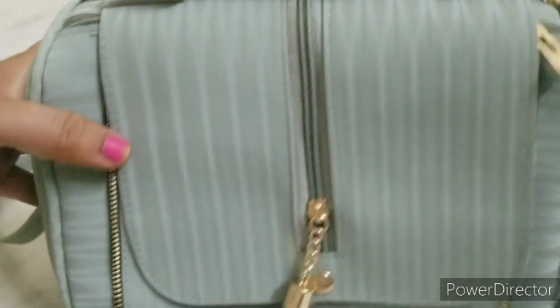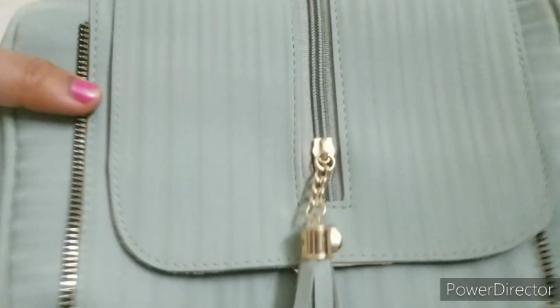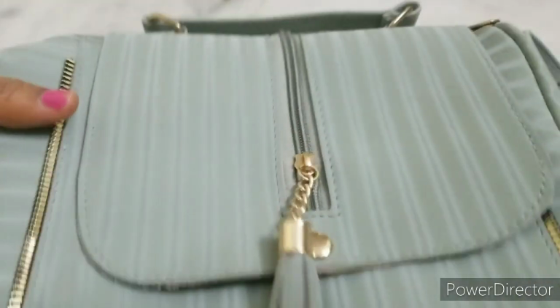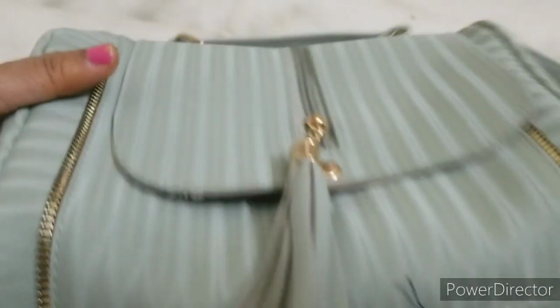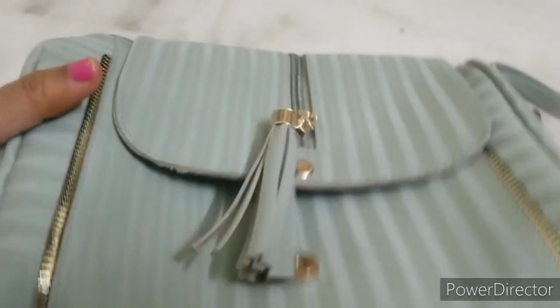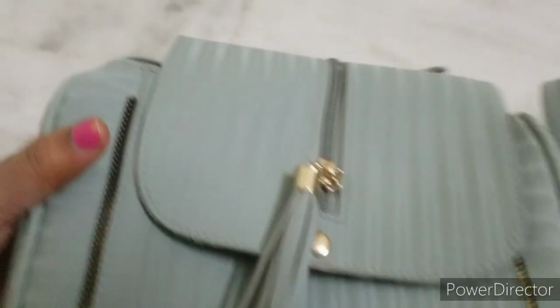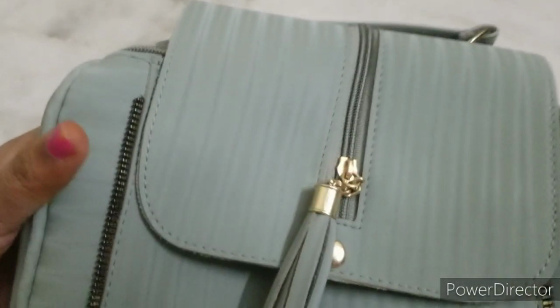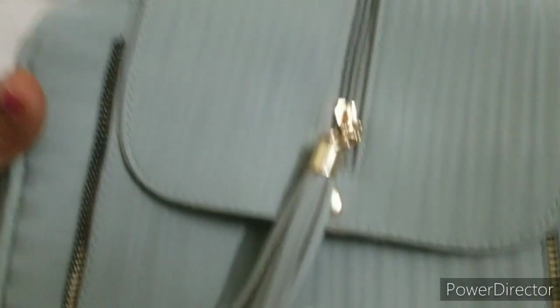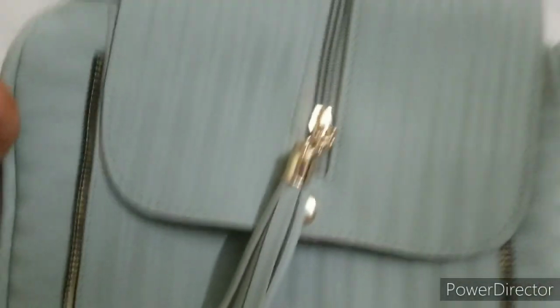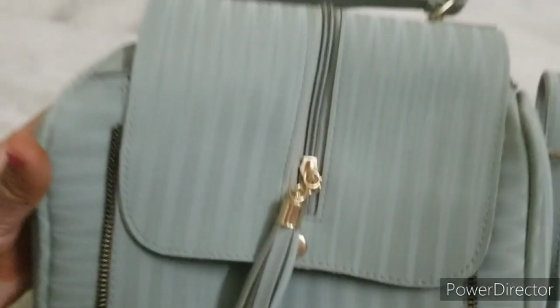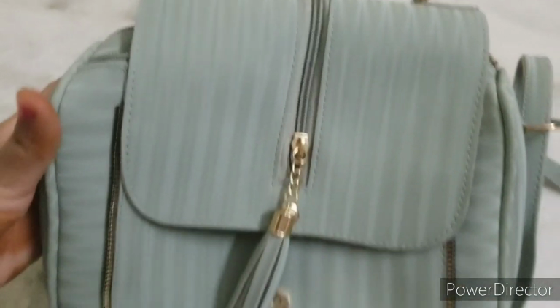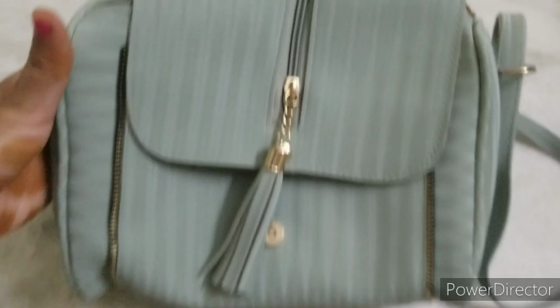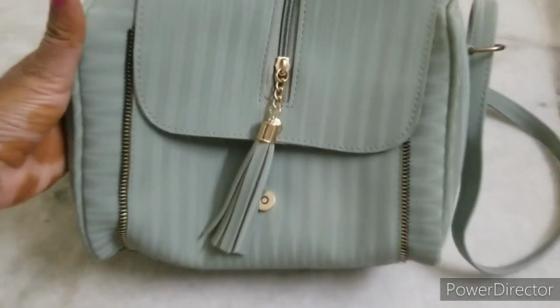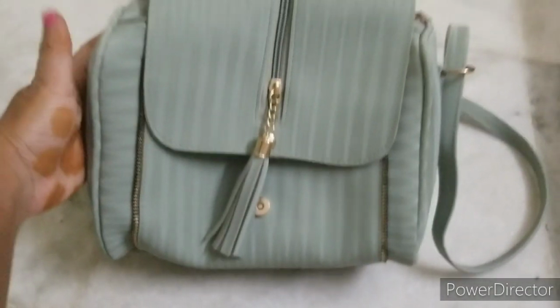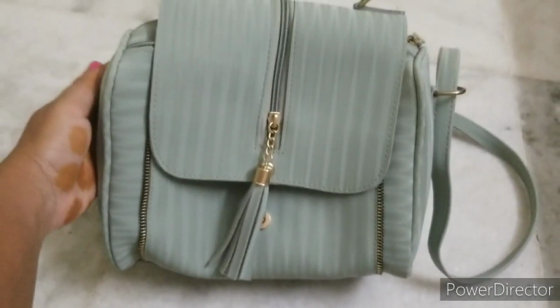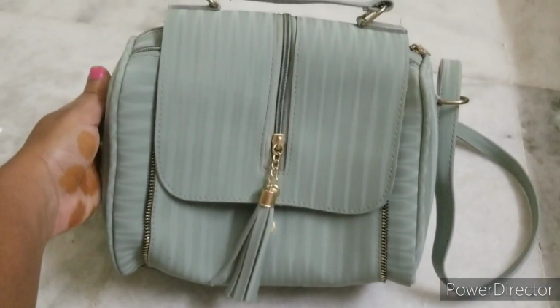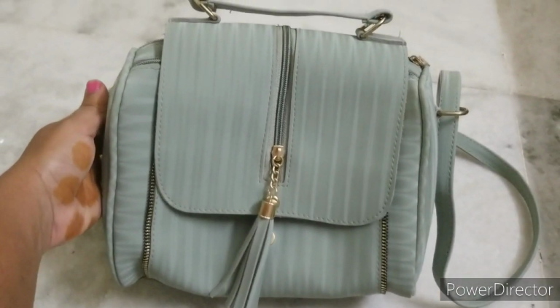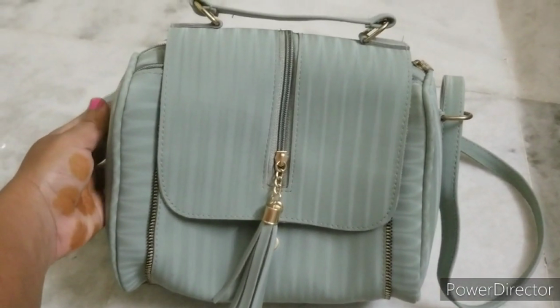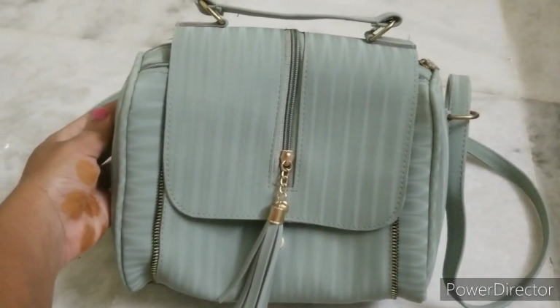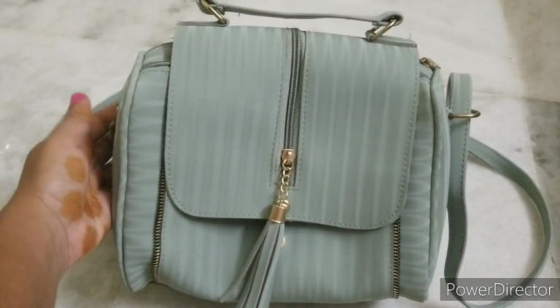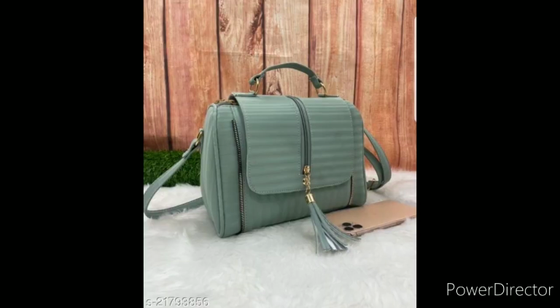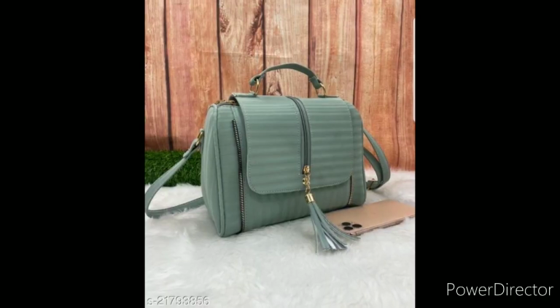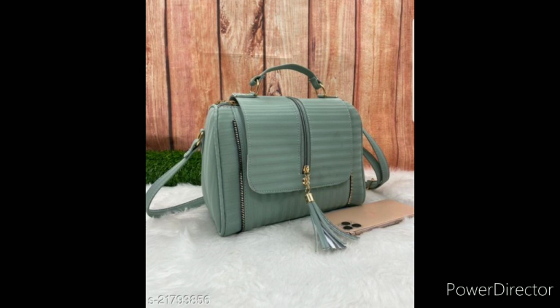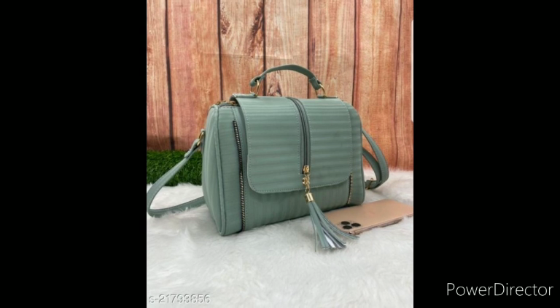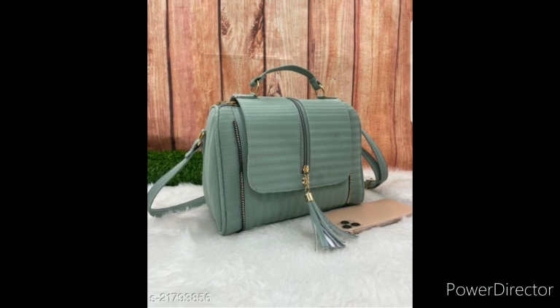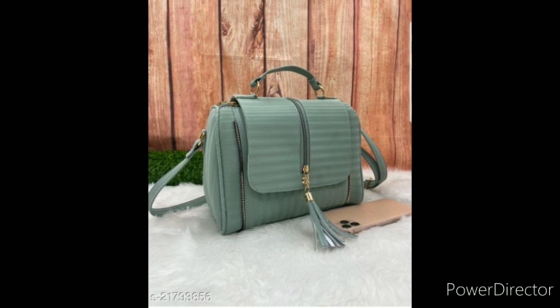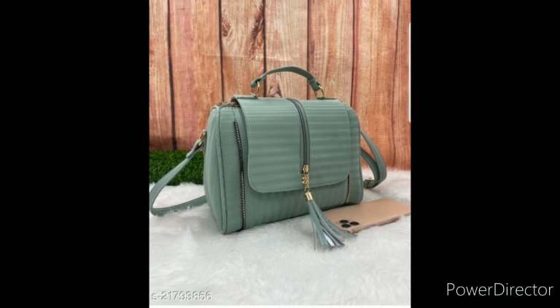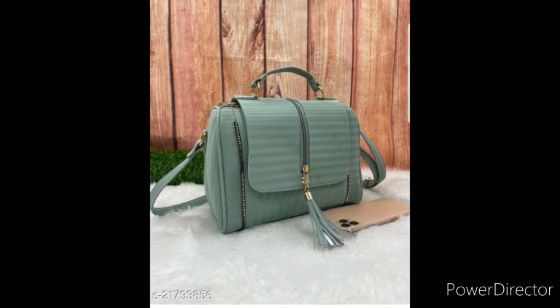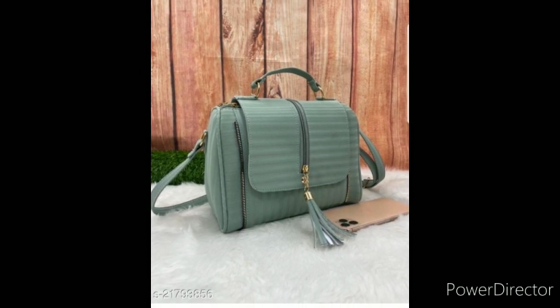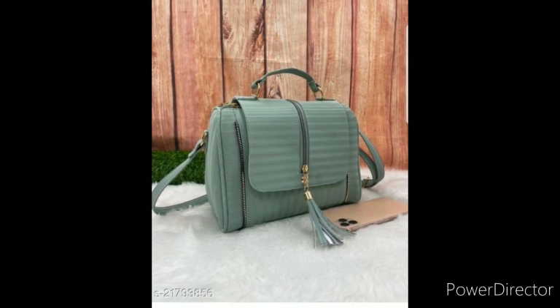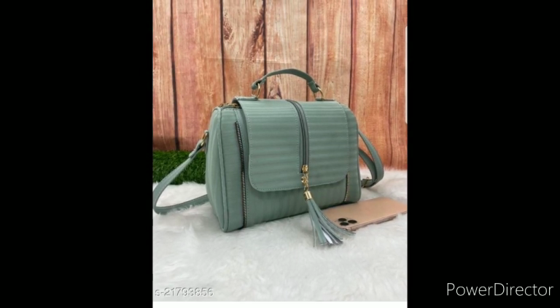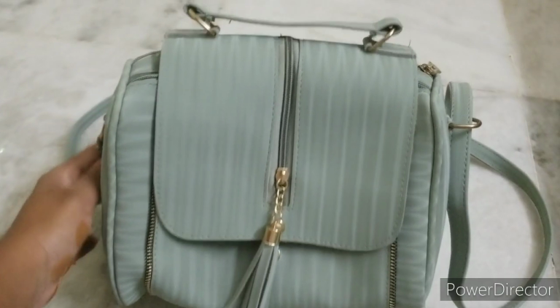In this video, I am going to show you how to make this bag. This bag is very unique.